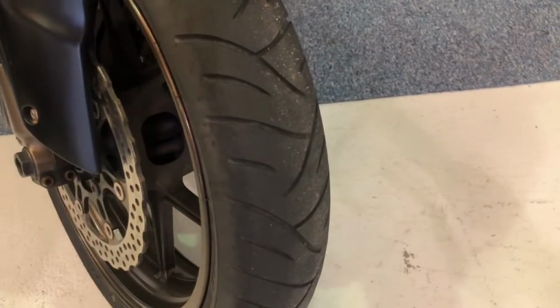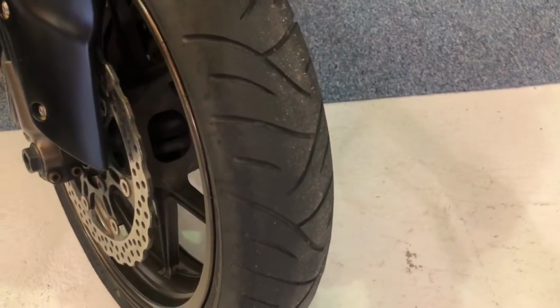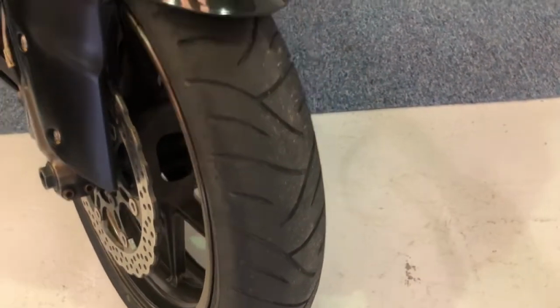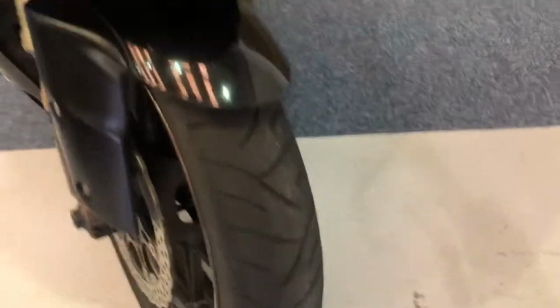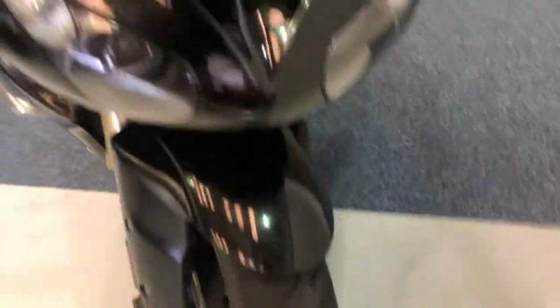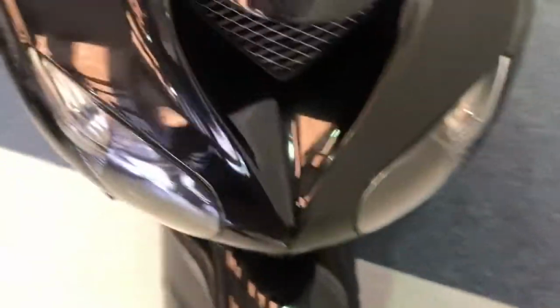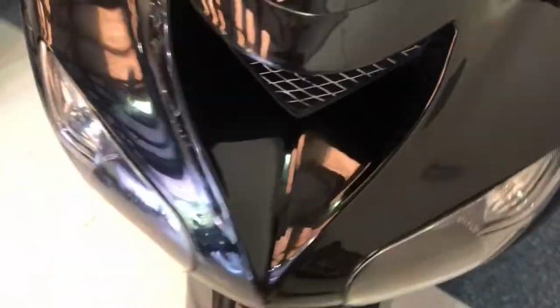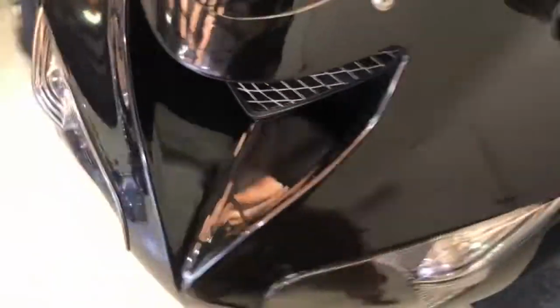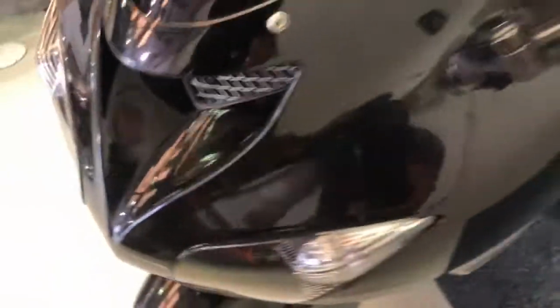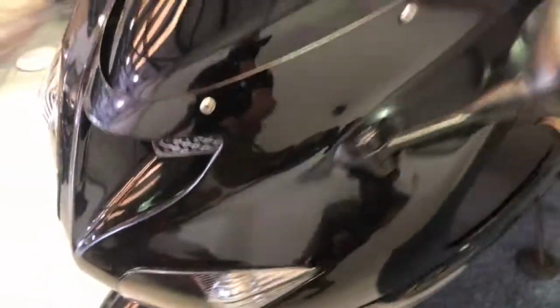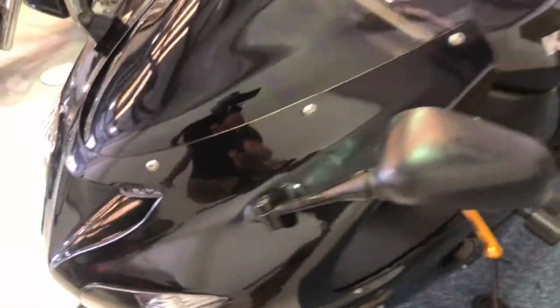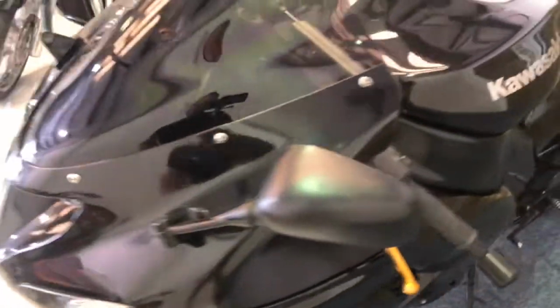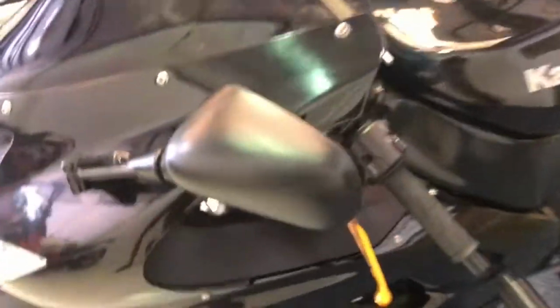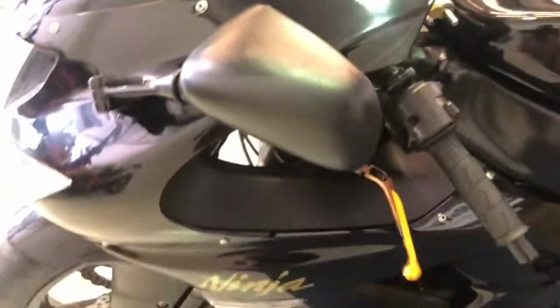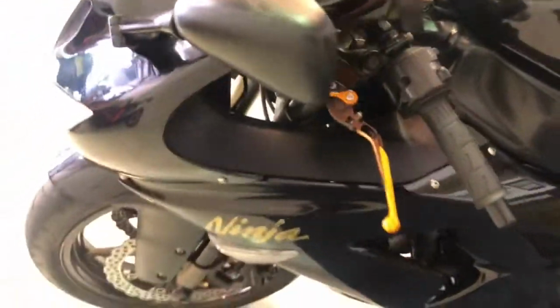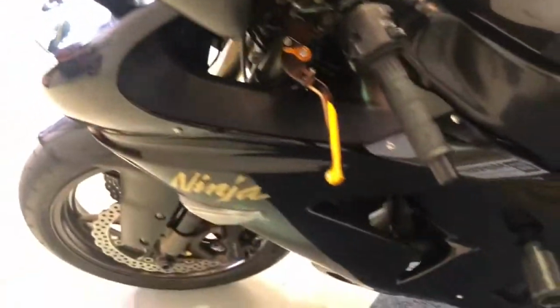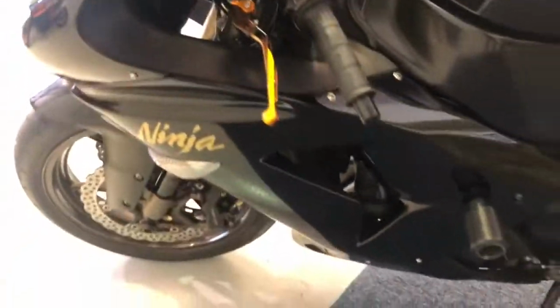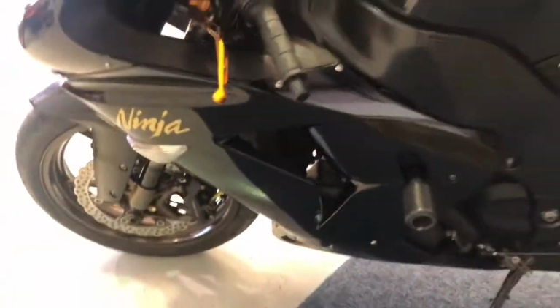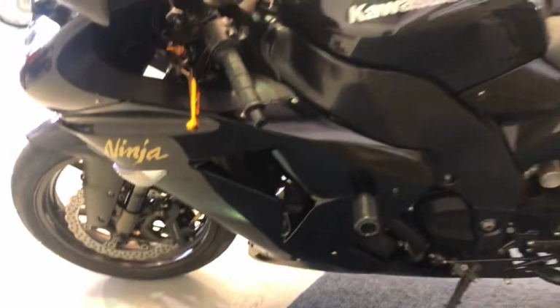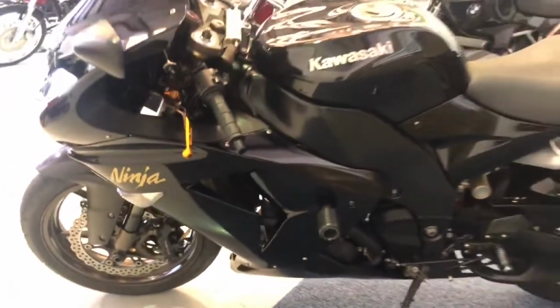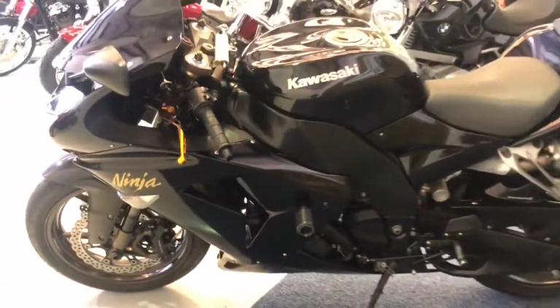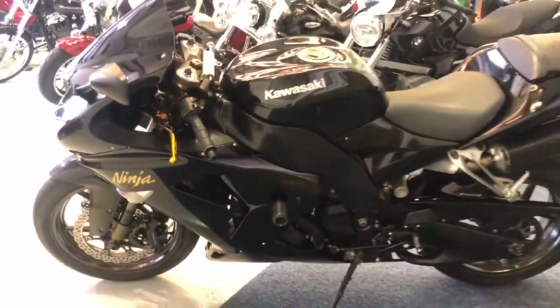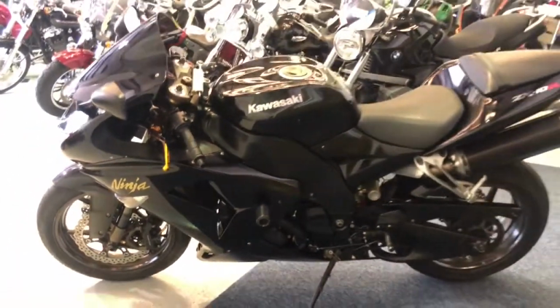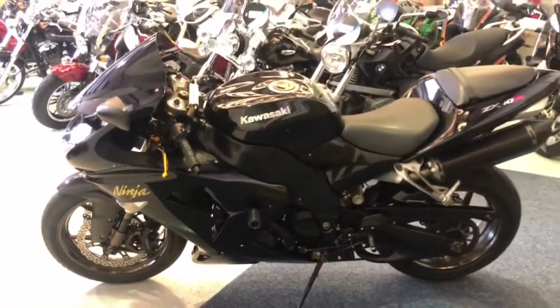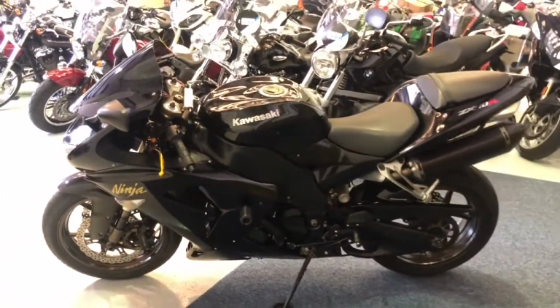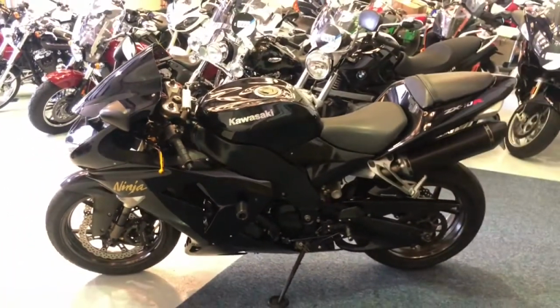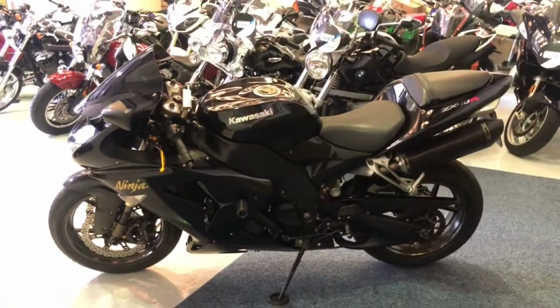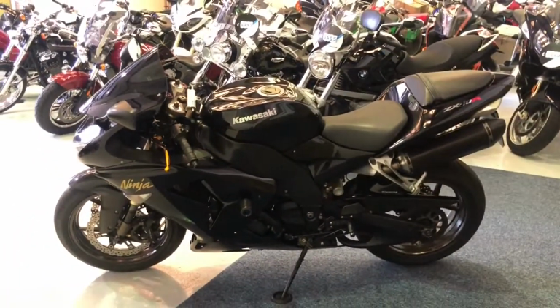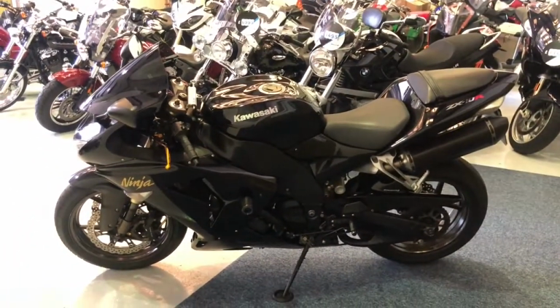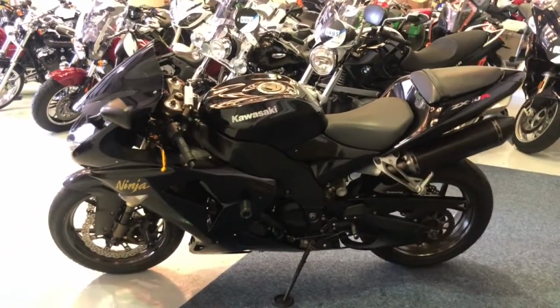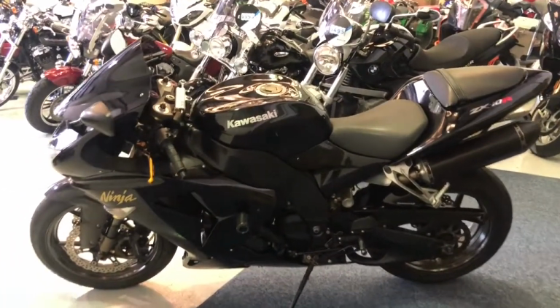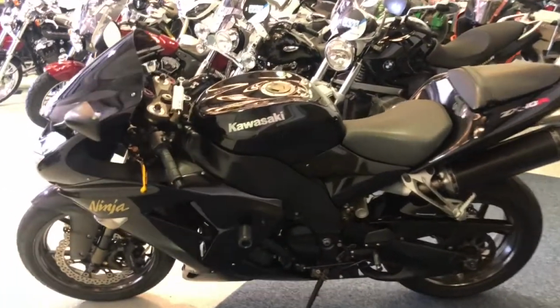Front tyre — plenty of life left on that one. All the paintwork is in really good order. There is one small blemish on the other side that I'll show you when we go around there. There you go — a really stunning bike.